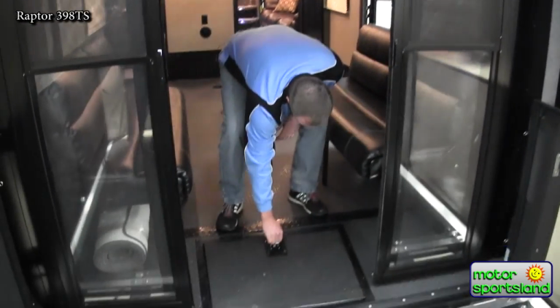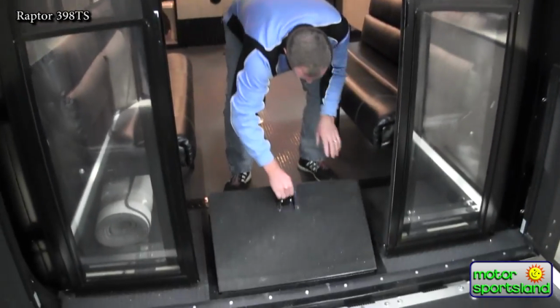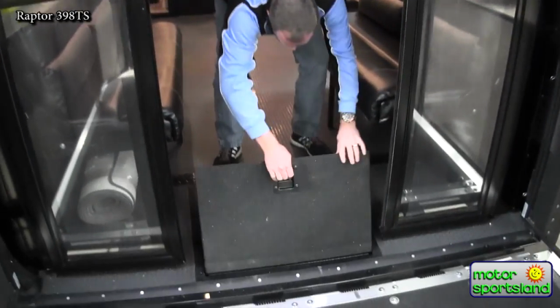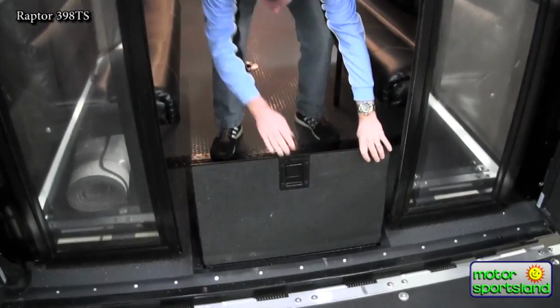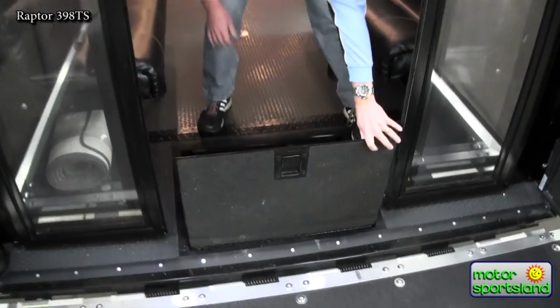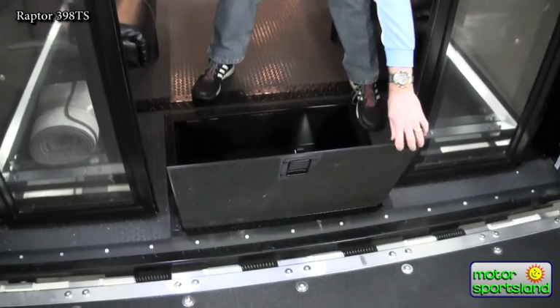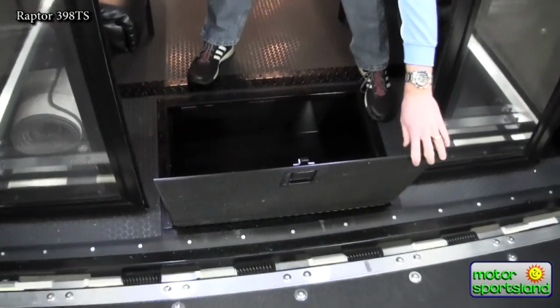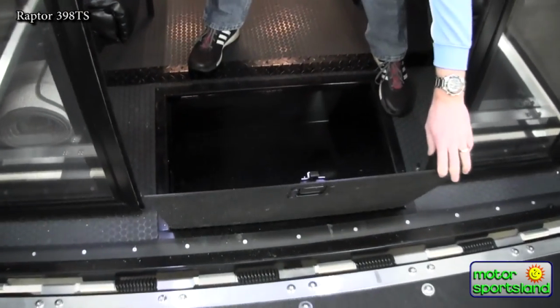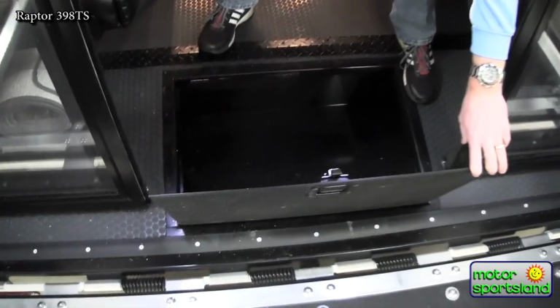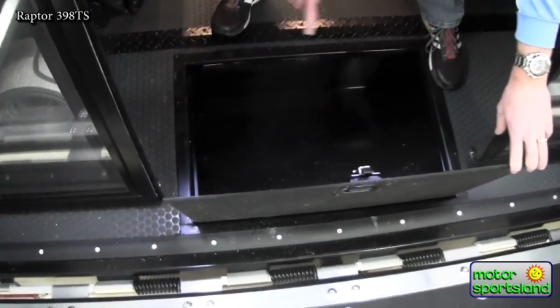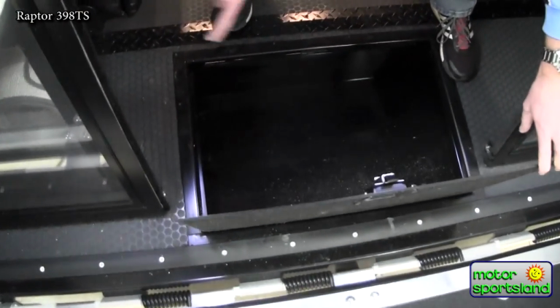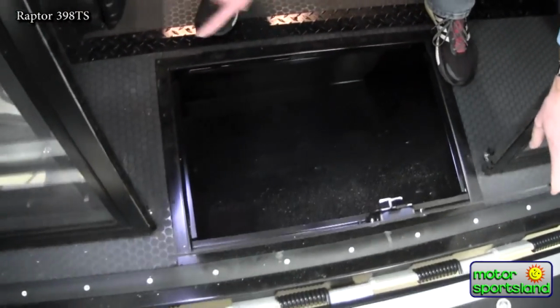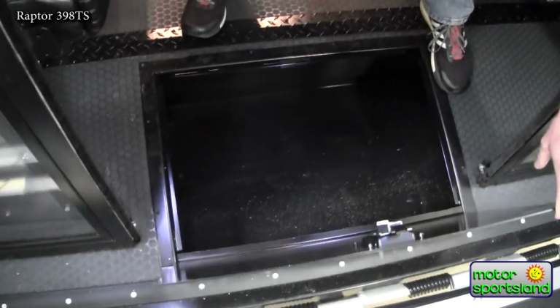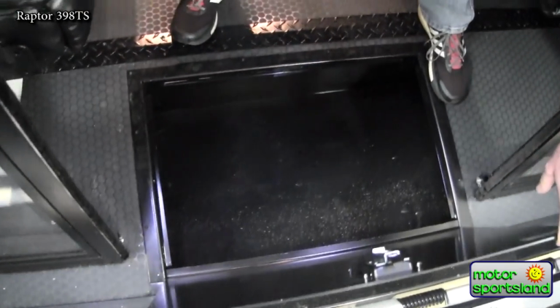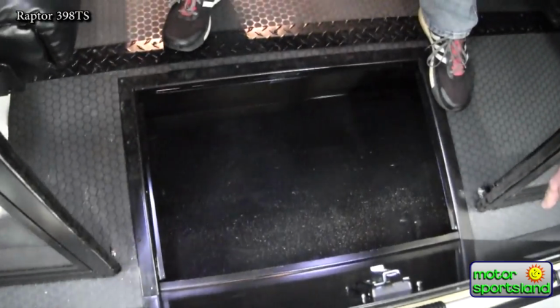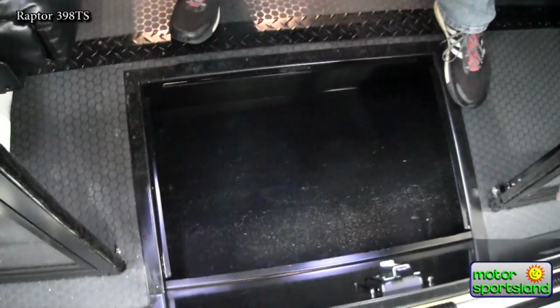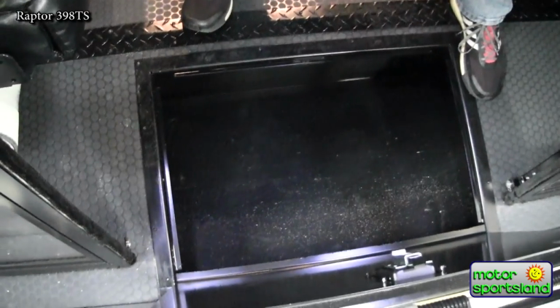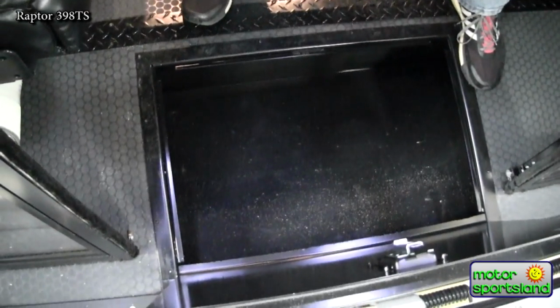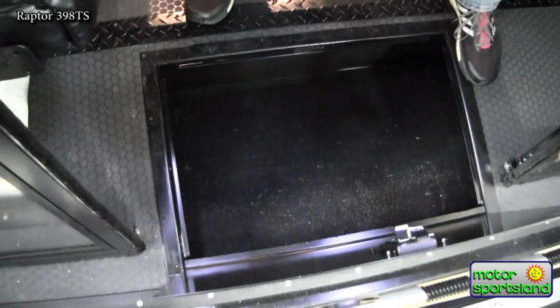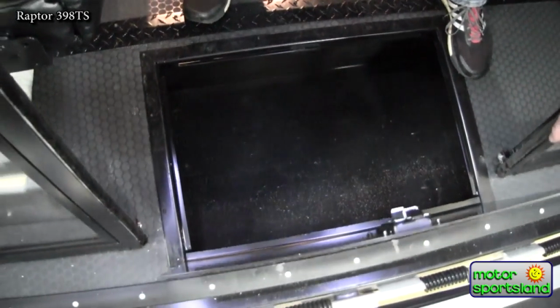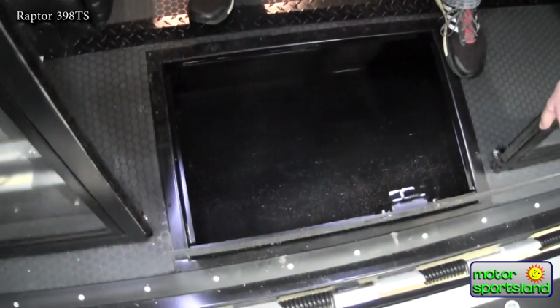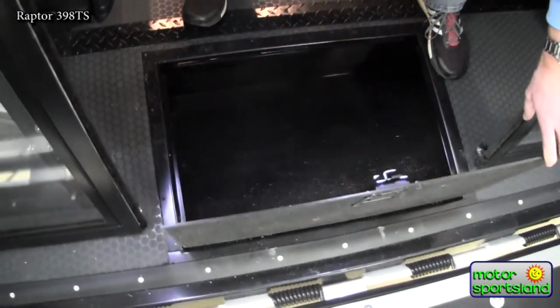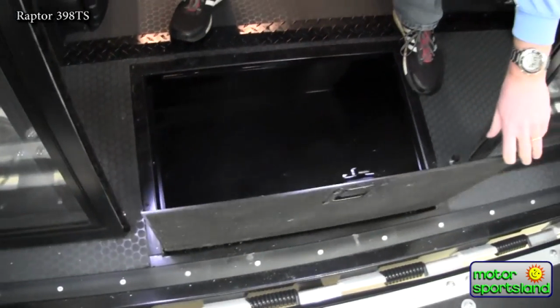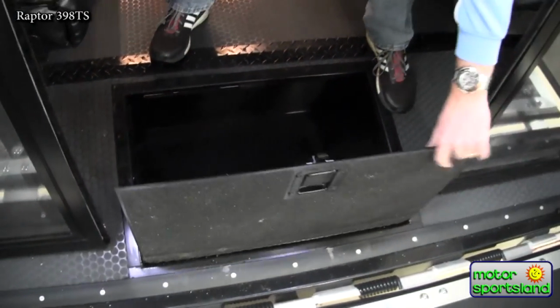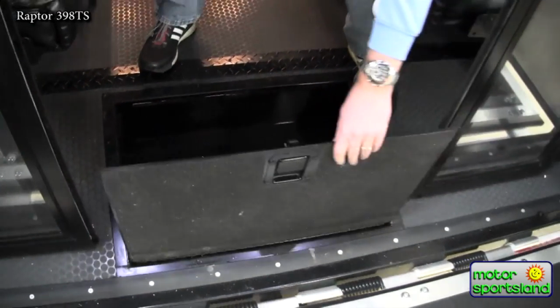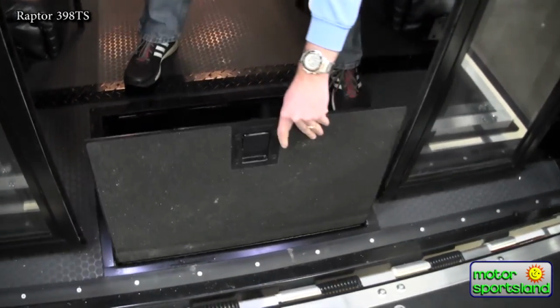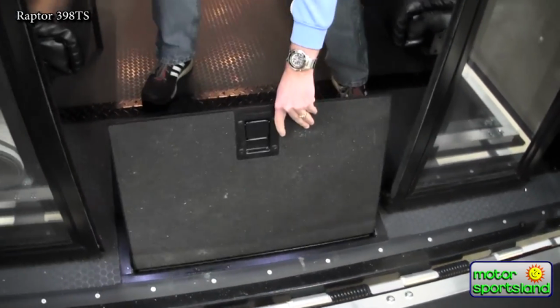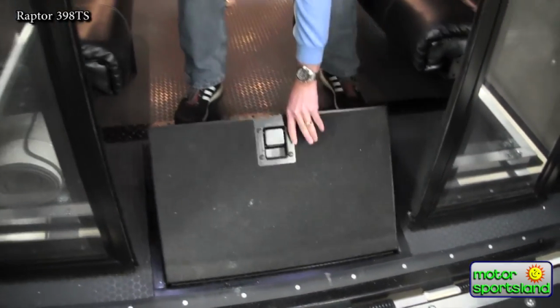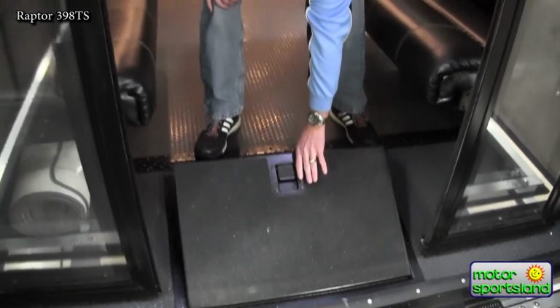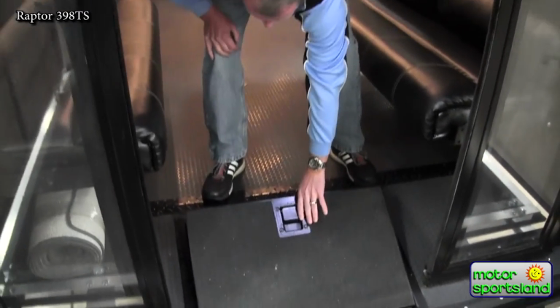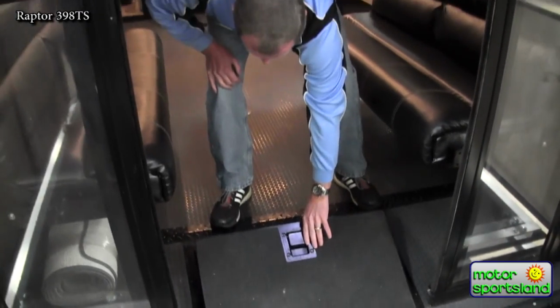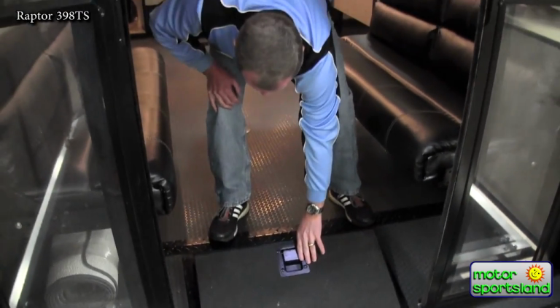There's a little toolbox area here with quite a bit of space. It goes back on either side — a good place to leave tie-down straps, tools, things like that.